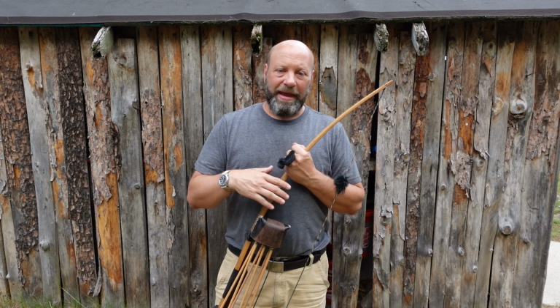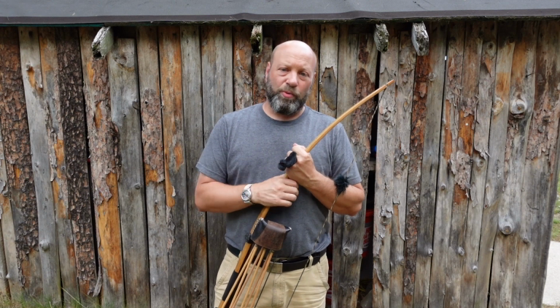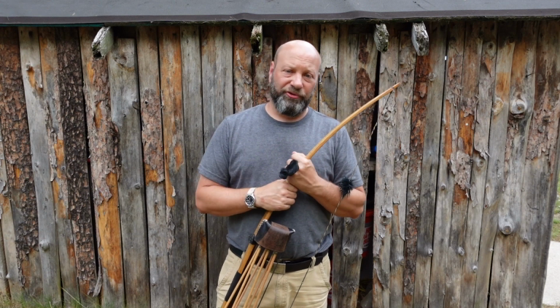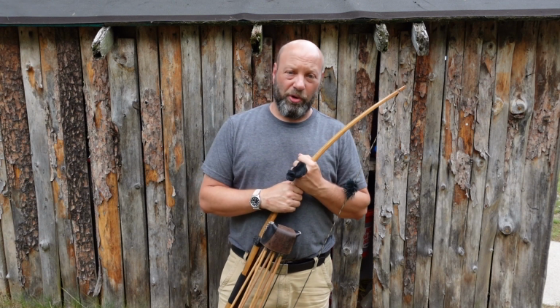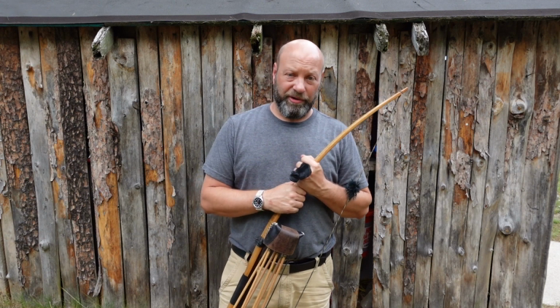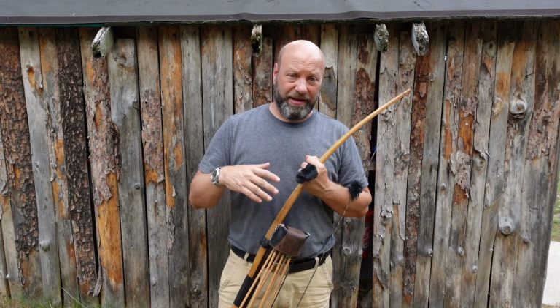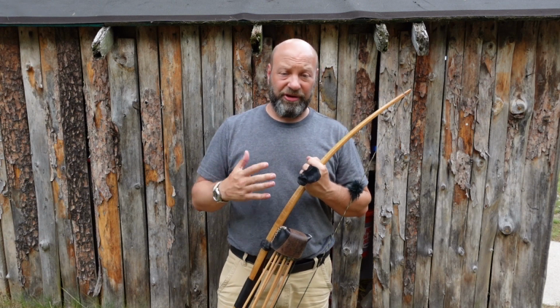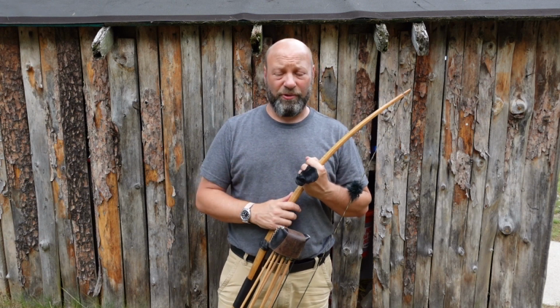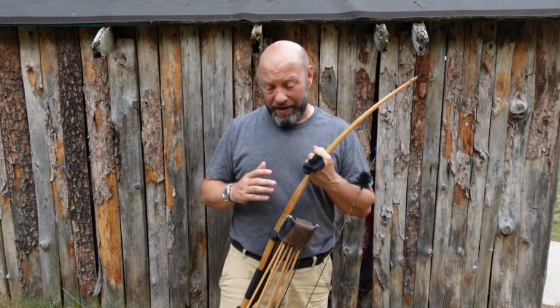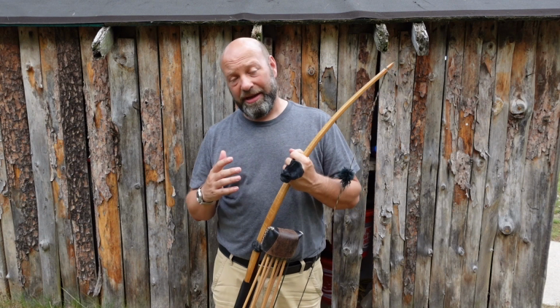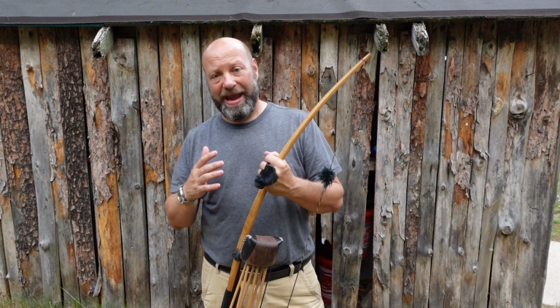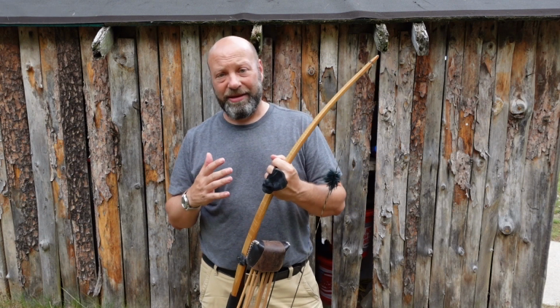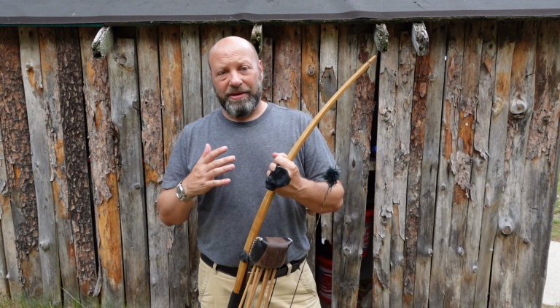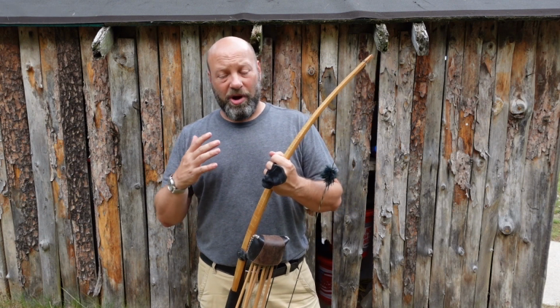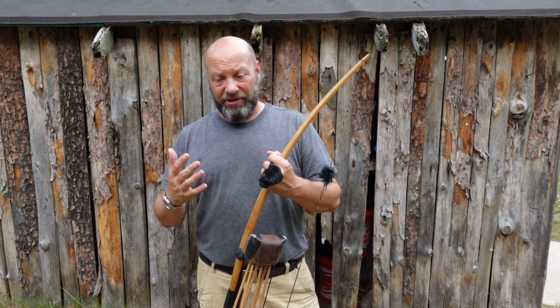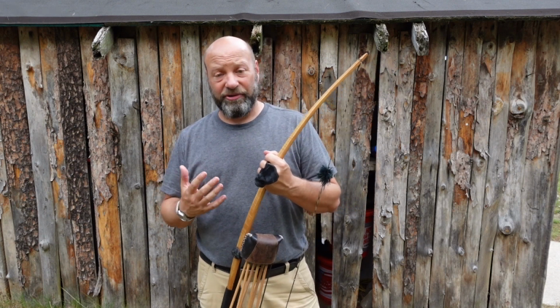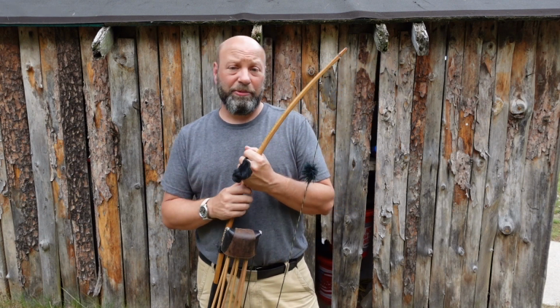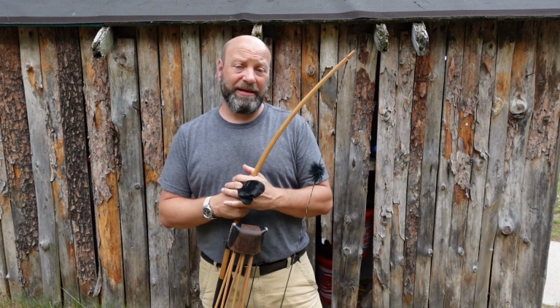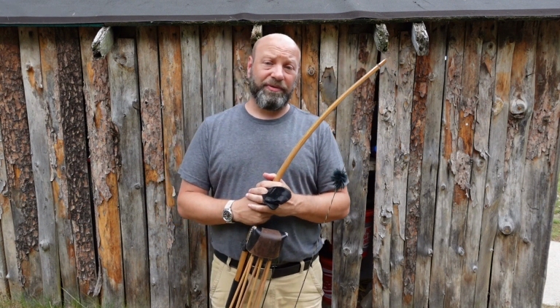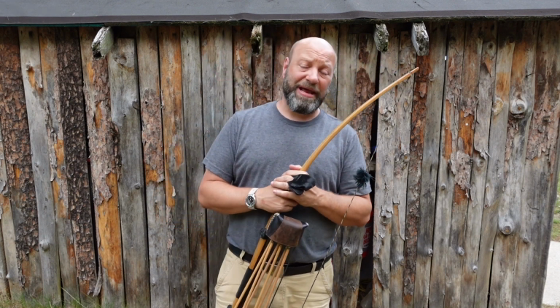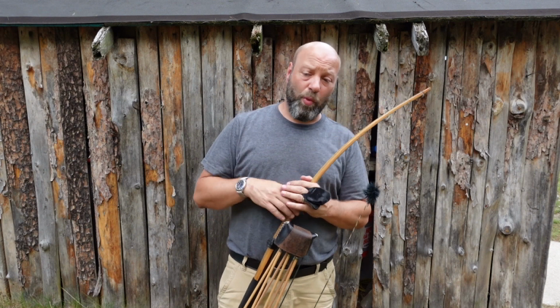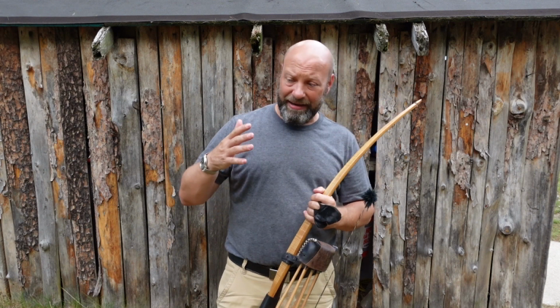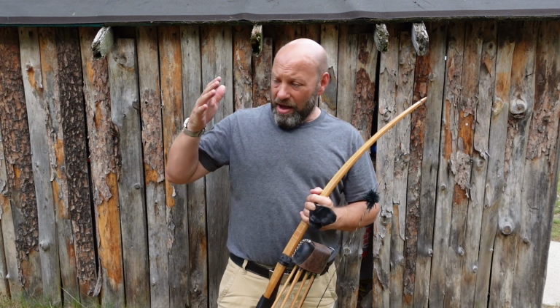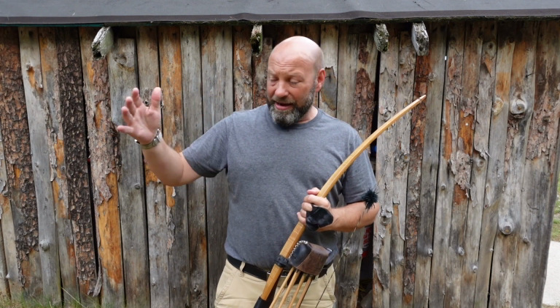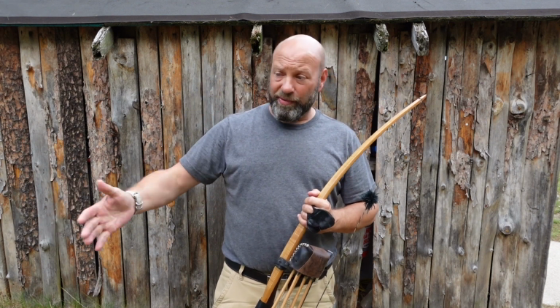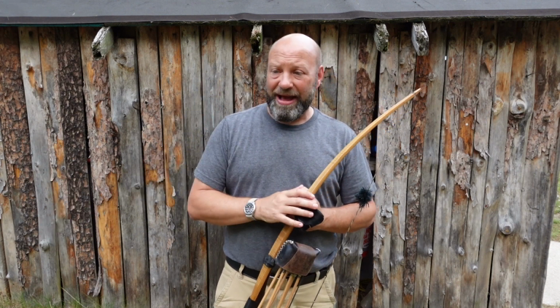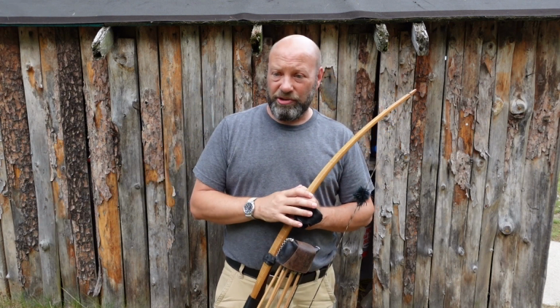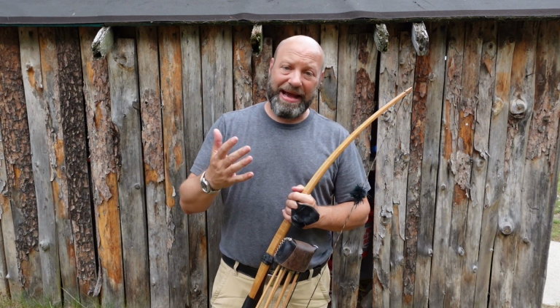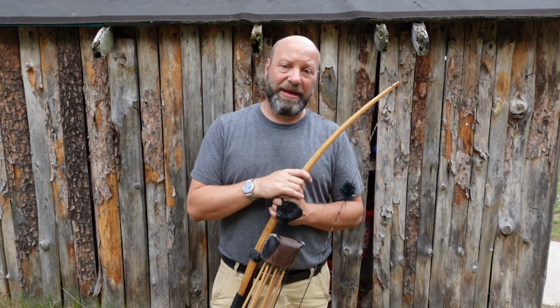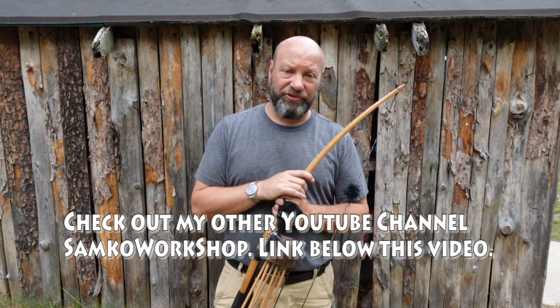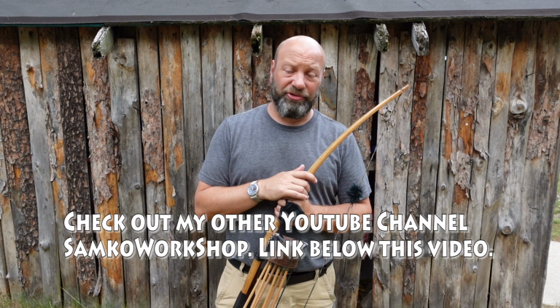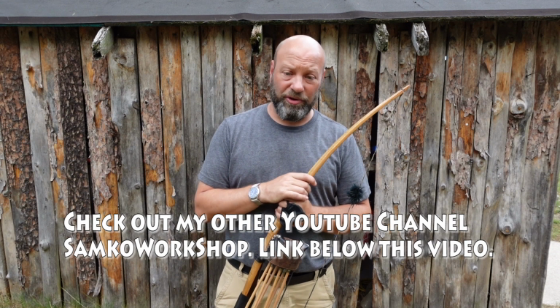Hey guys, welcome to the Traditional Bowhunting Wilderness Podcast. This is Jason Samkowiak. Today we're going to take a look at a major factor that a lot of people don't take into consideration — why on close range shots you may not get the penetration that you think you do.